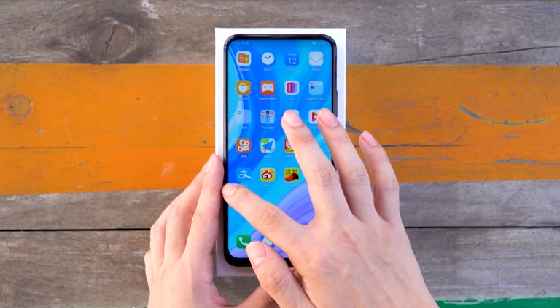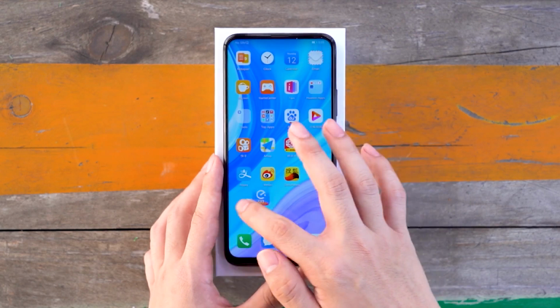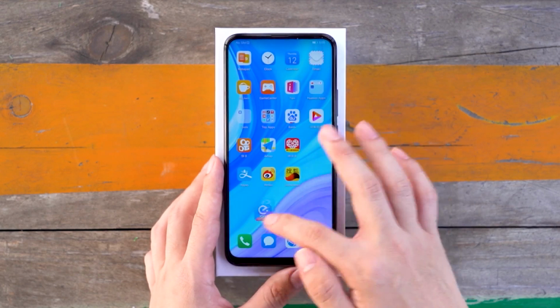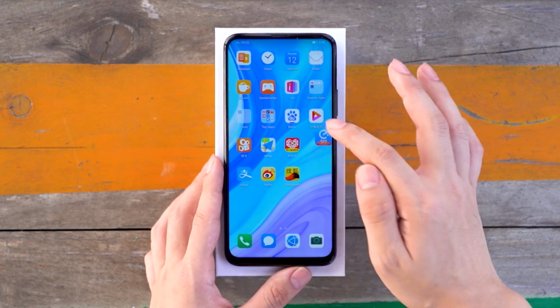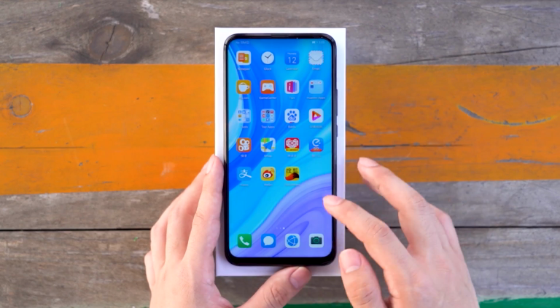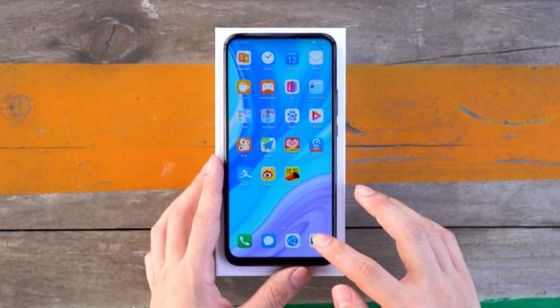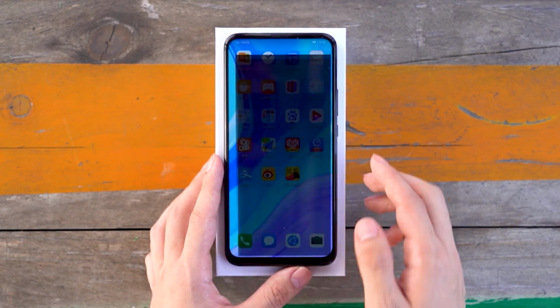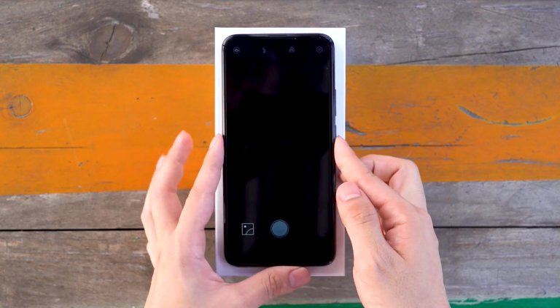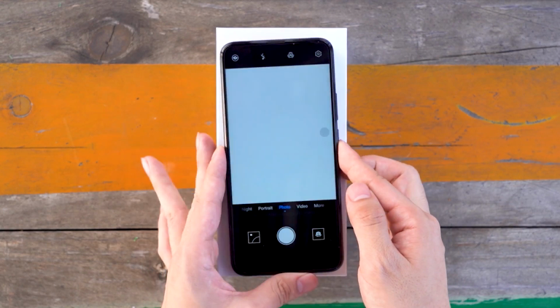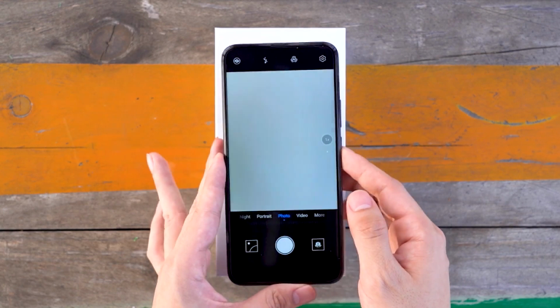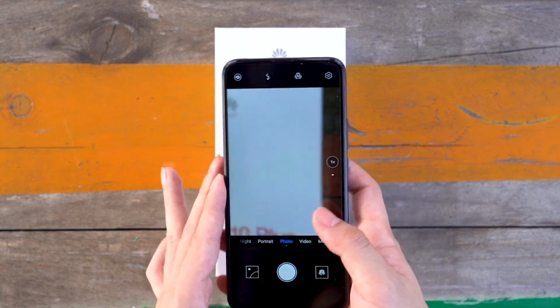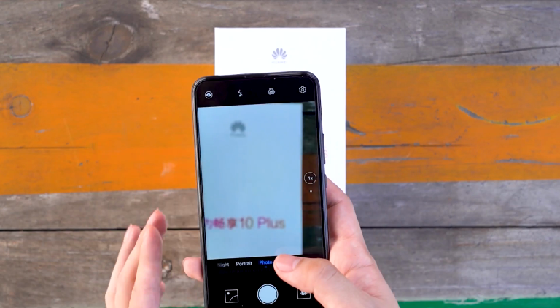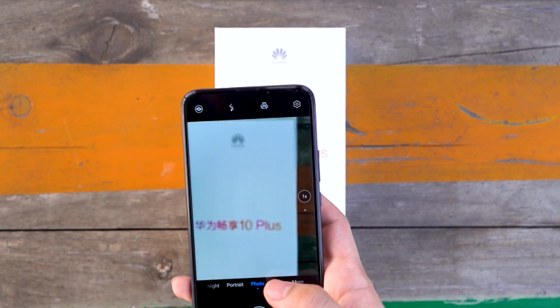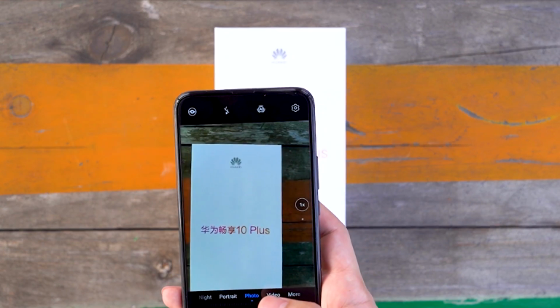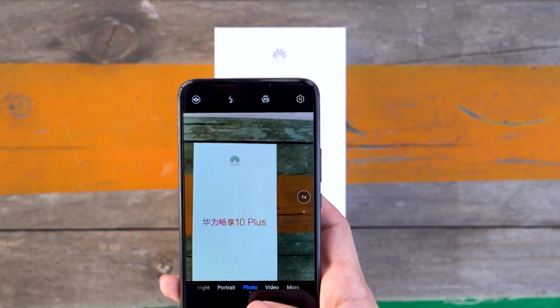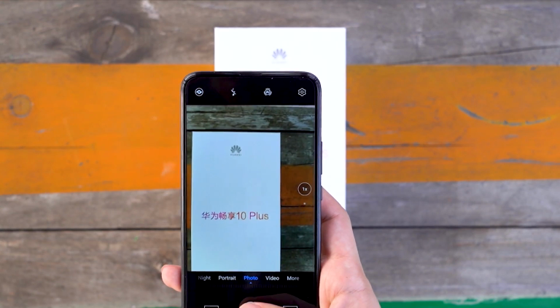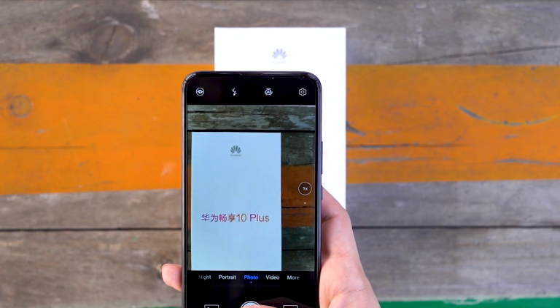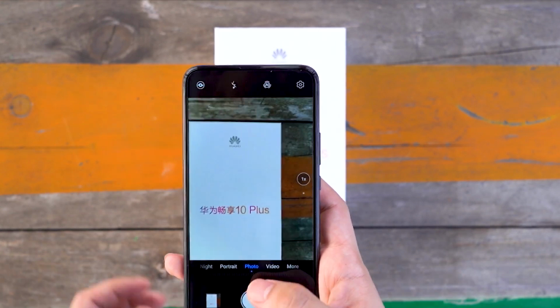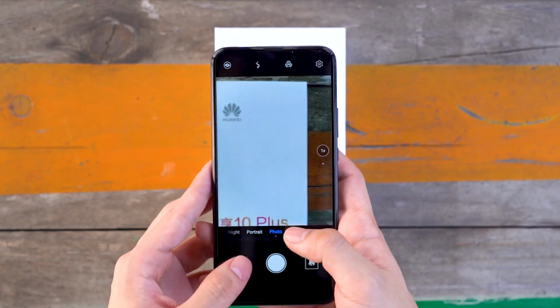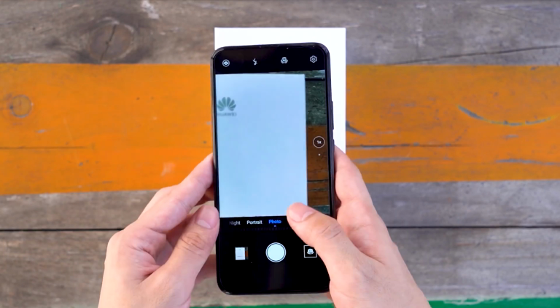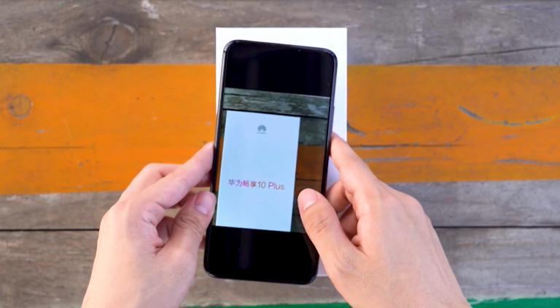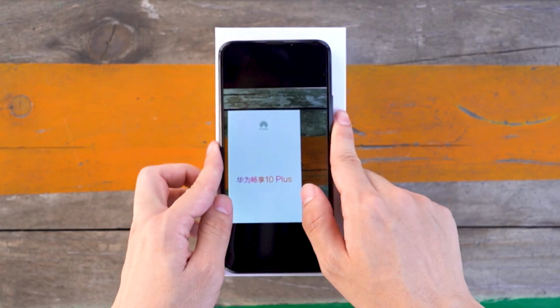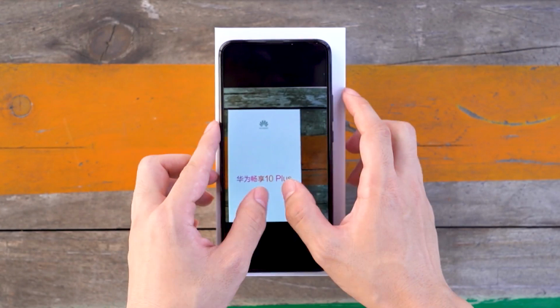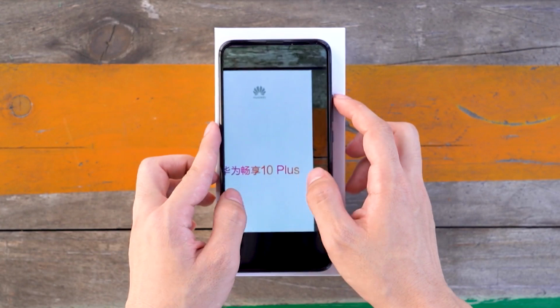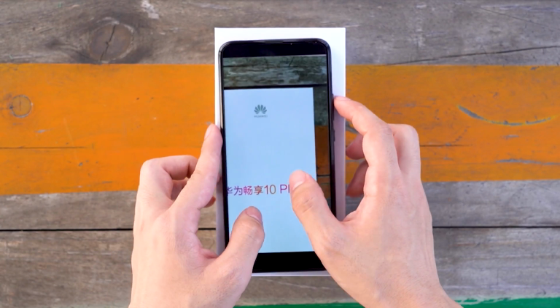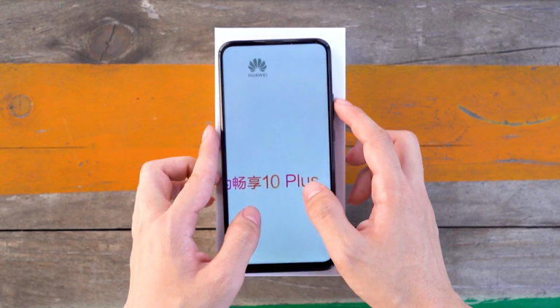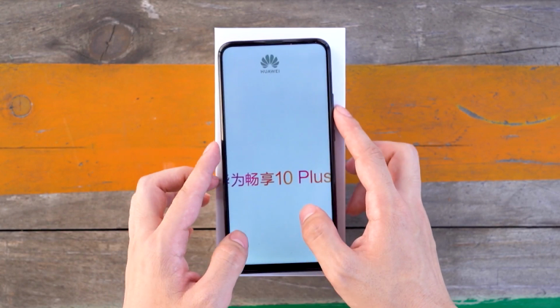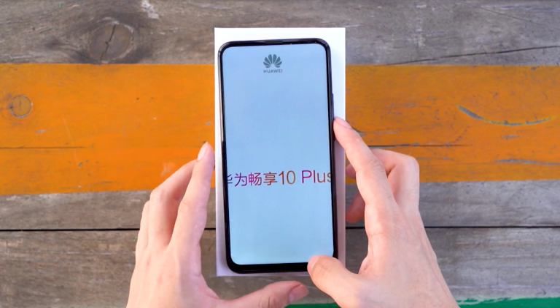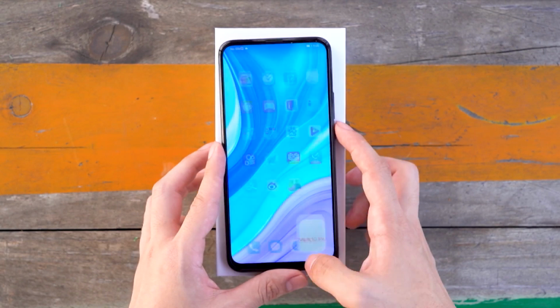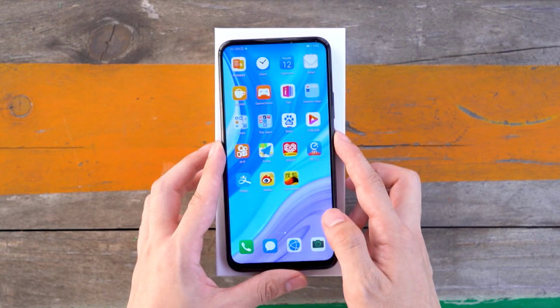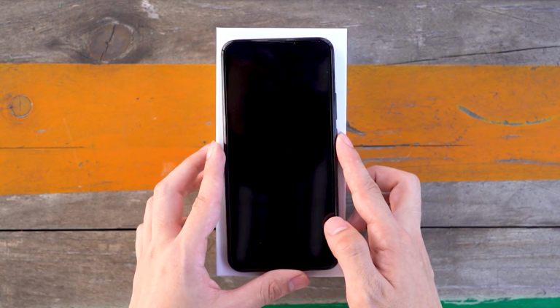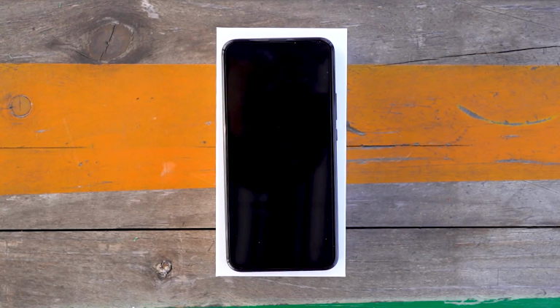For the camera, the Huawei Enjoy 10 Plus comes with a rear-mounted 48-megapixel super wide-angle triple-shot setup, making it easy to take super clear photos on your phone.